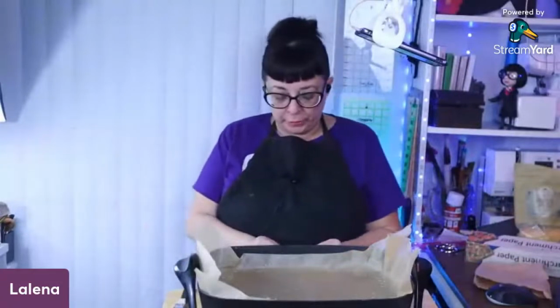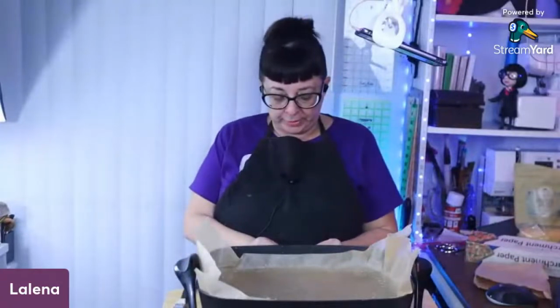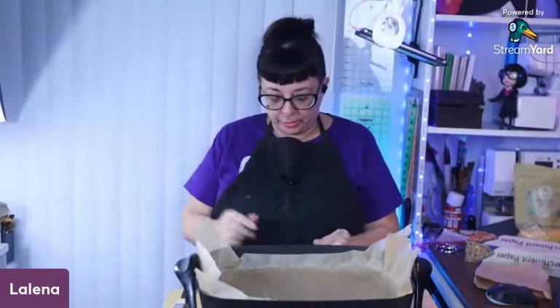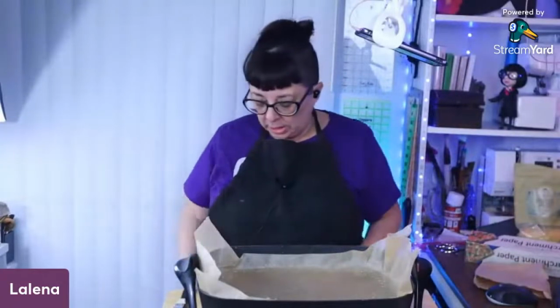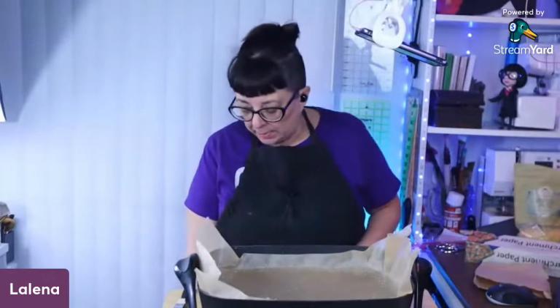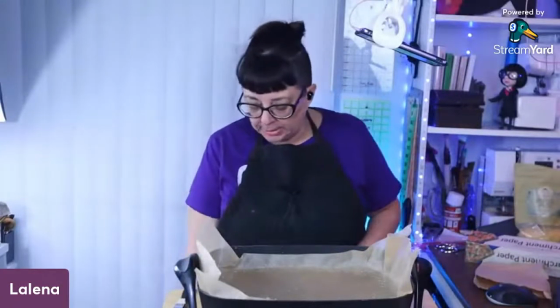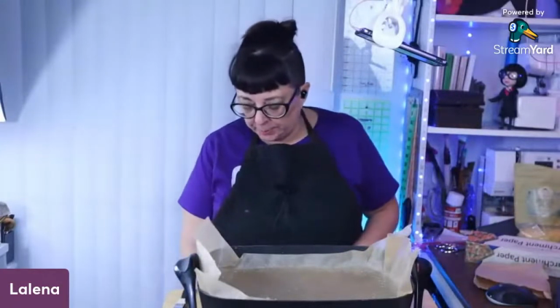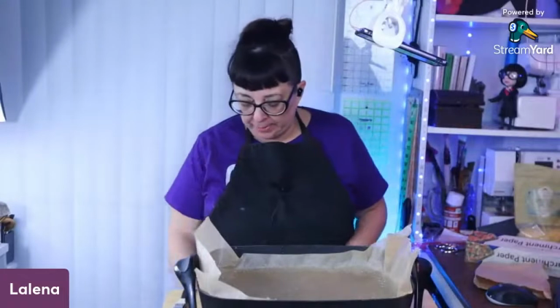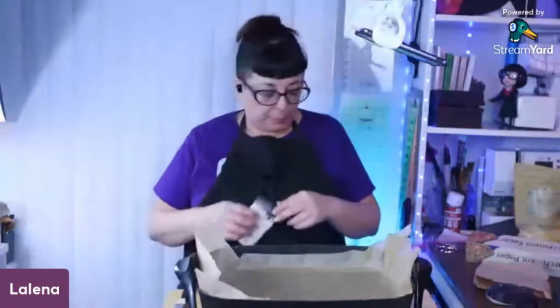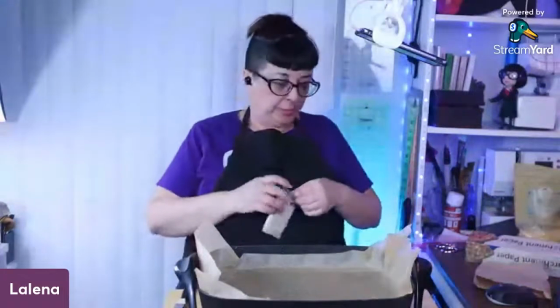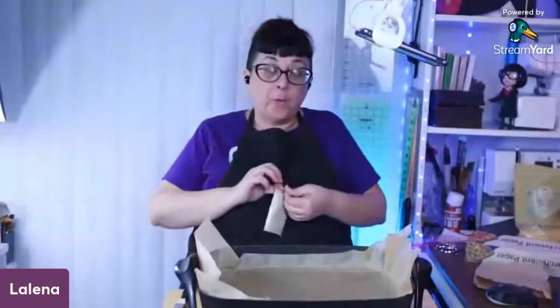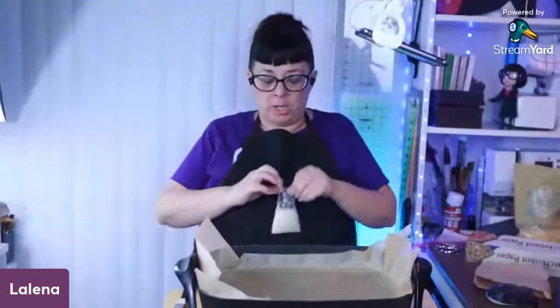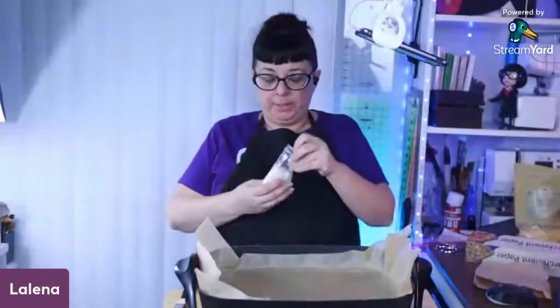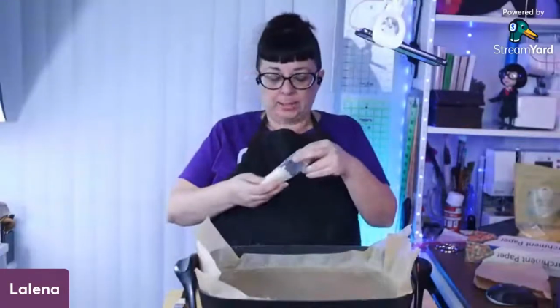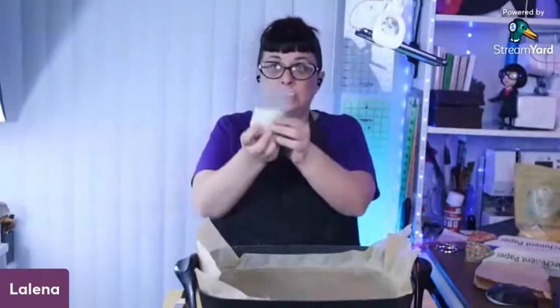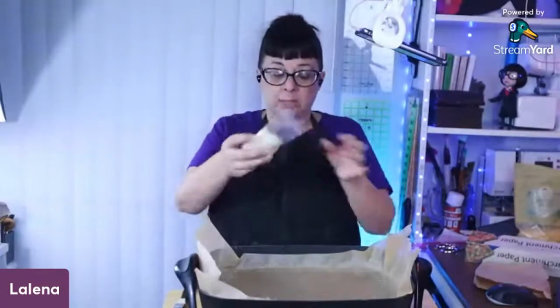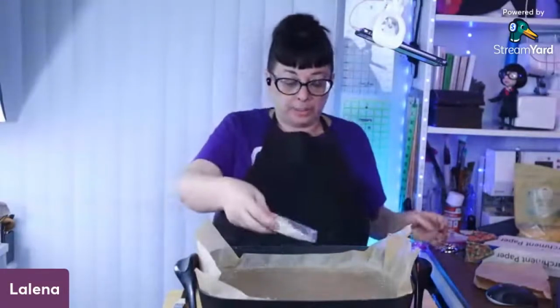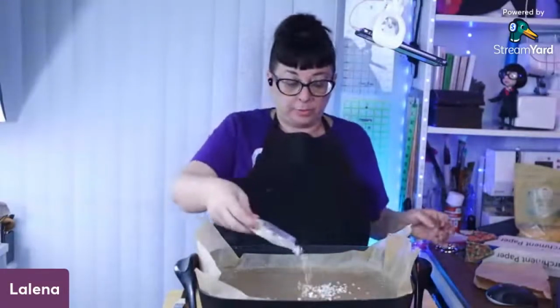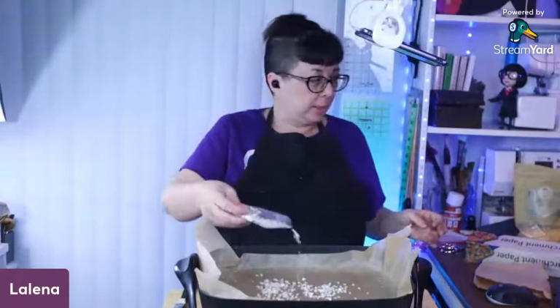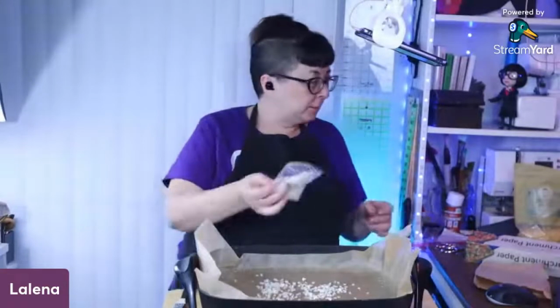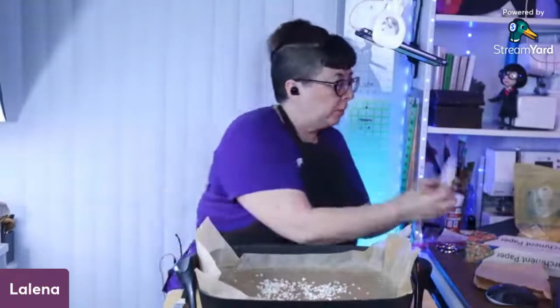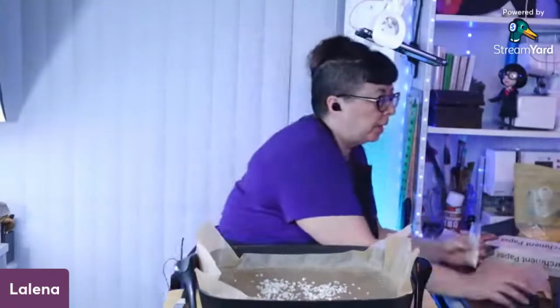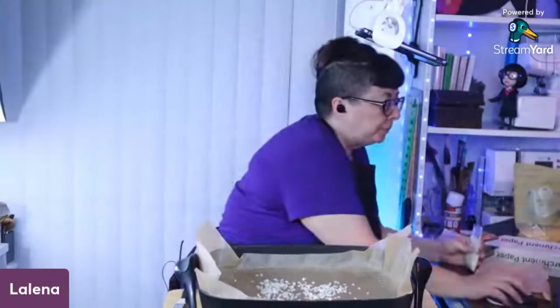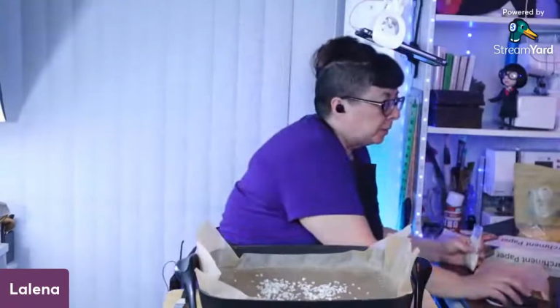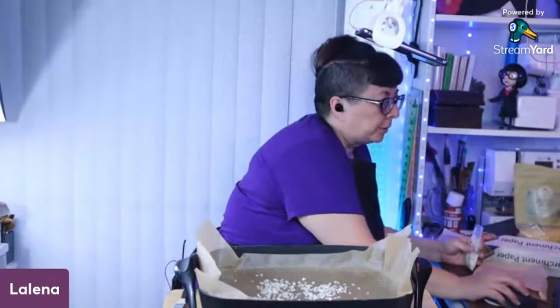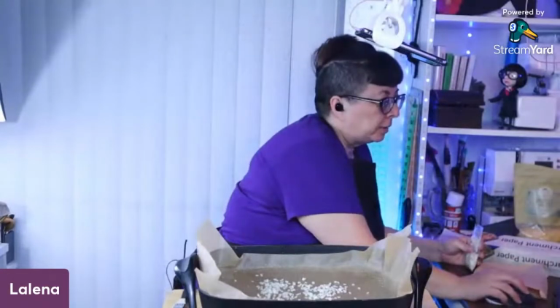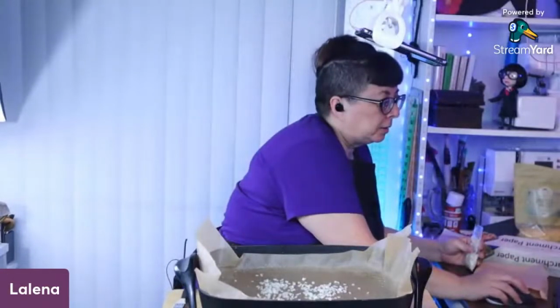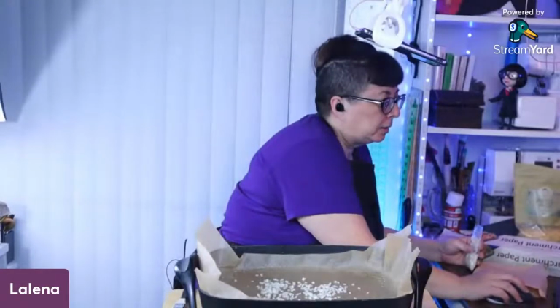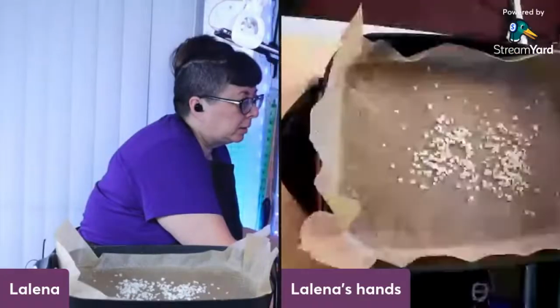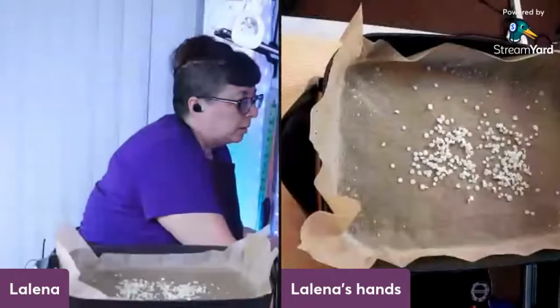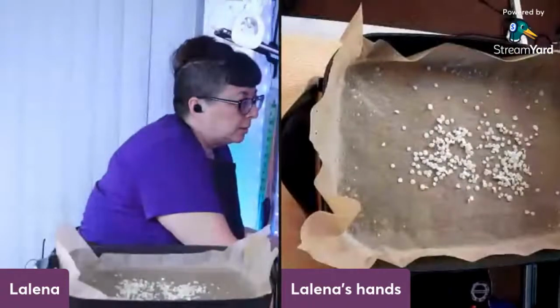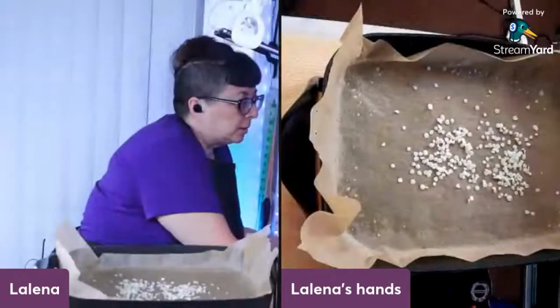So I'm going to put this to about 200 to 250 degrees — that's a great melting point for this wax. I'm just going to take the pellets and throw them in here.